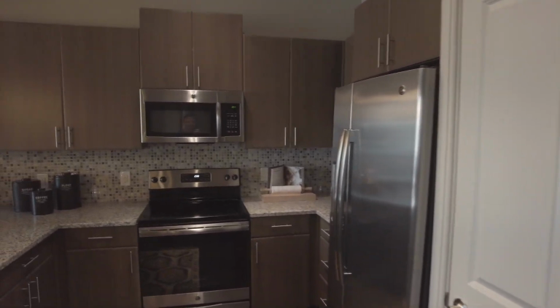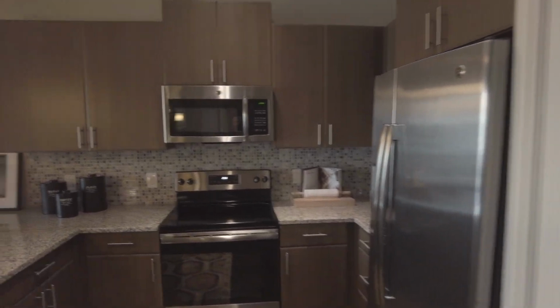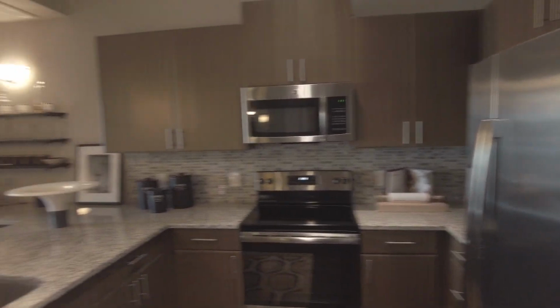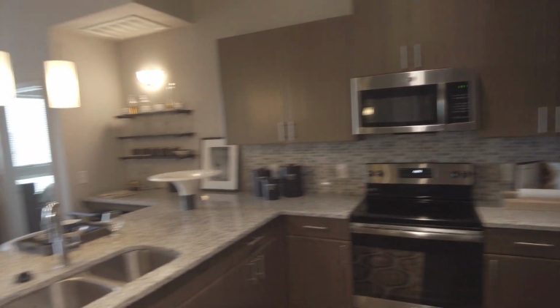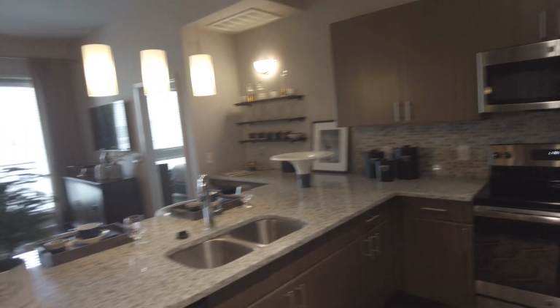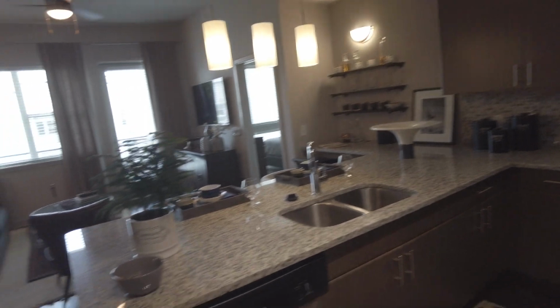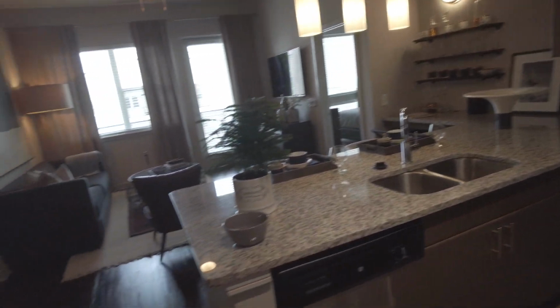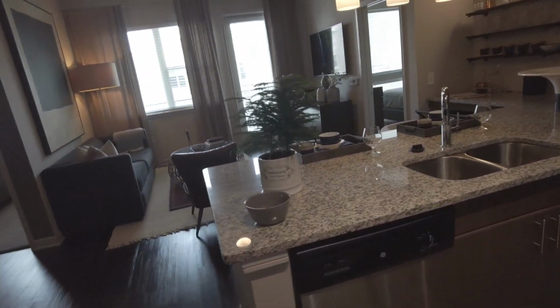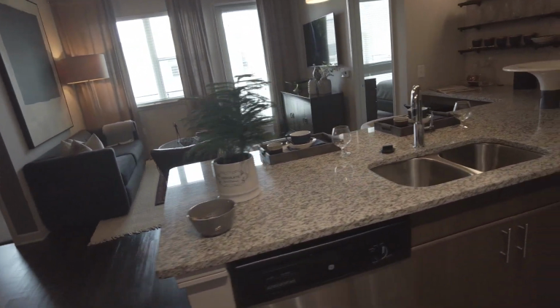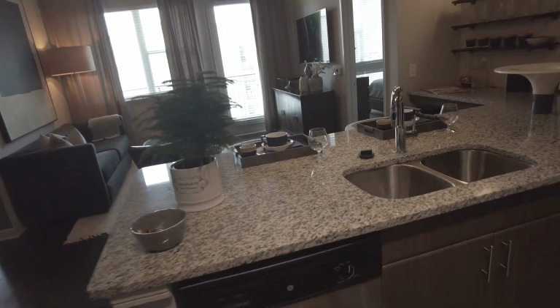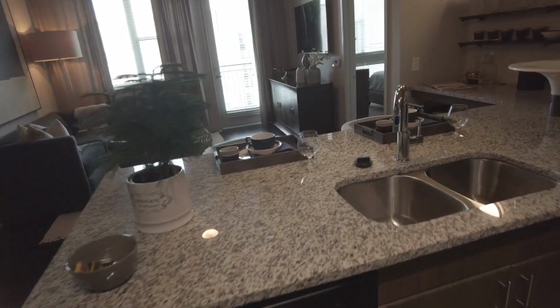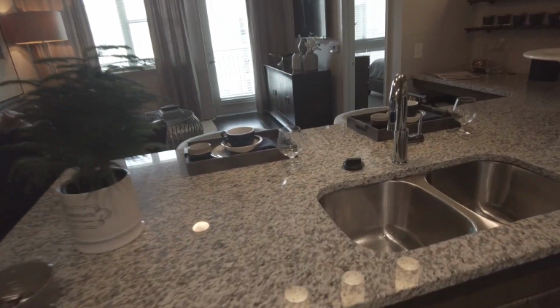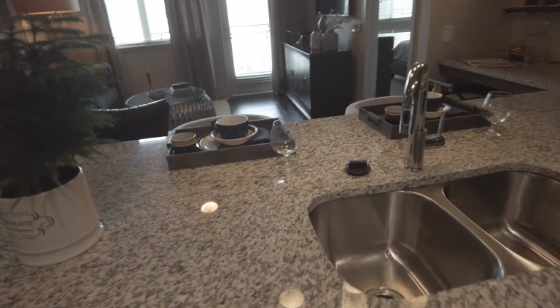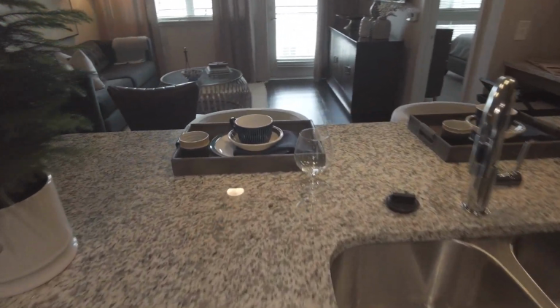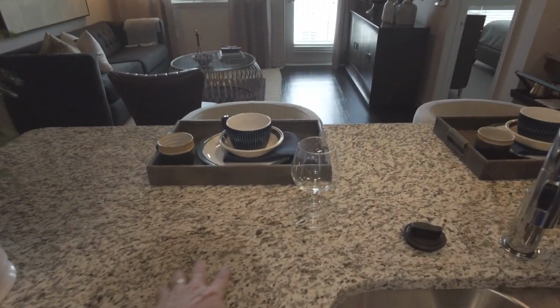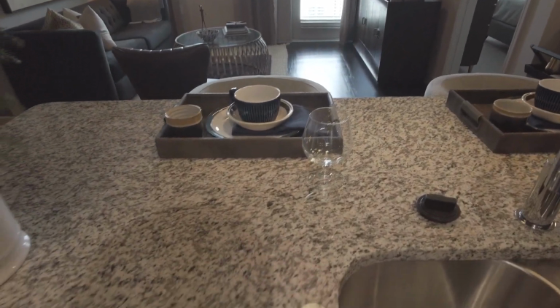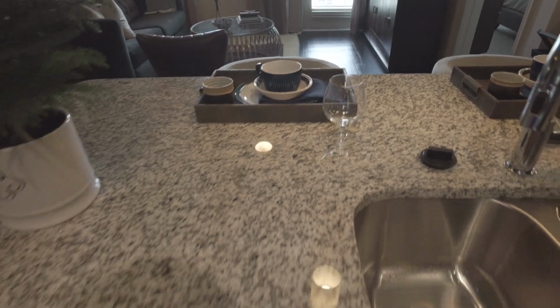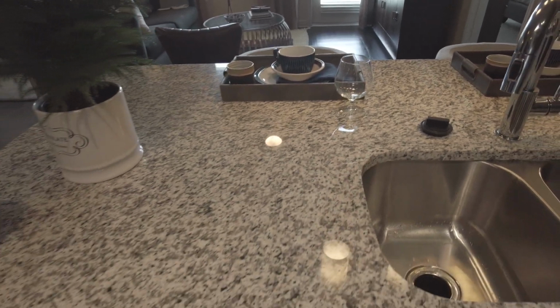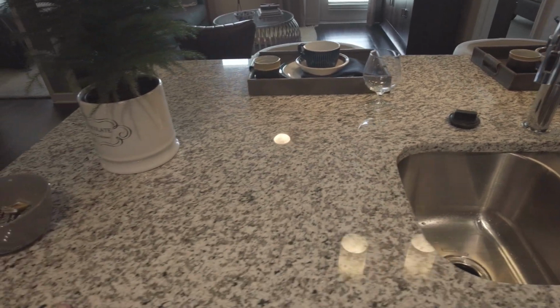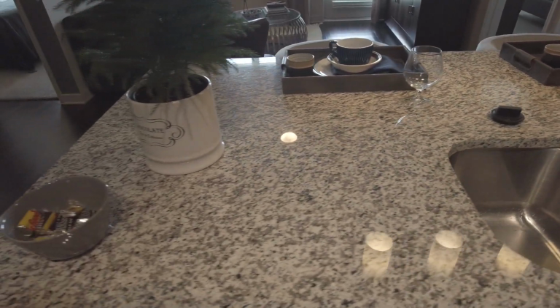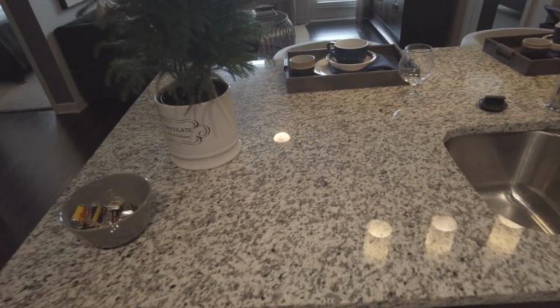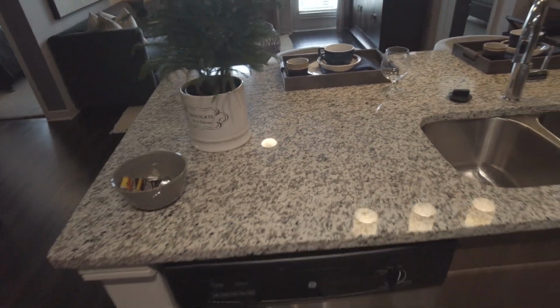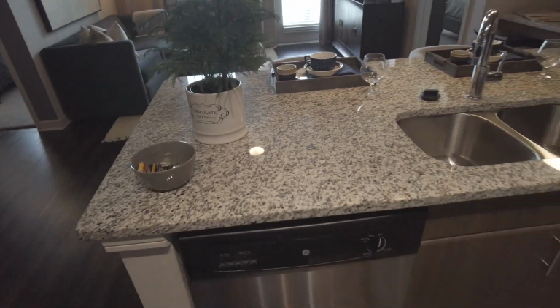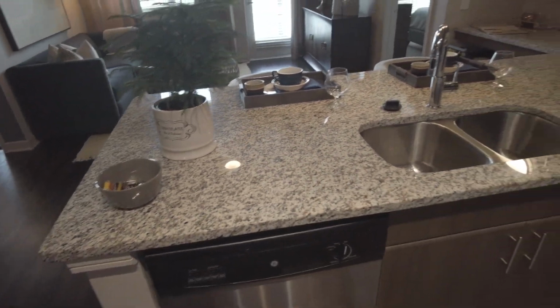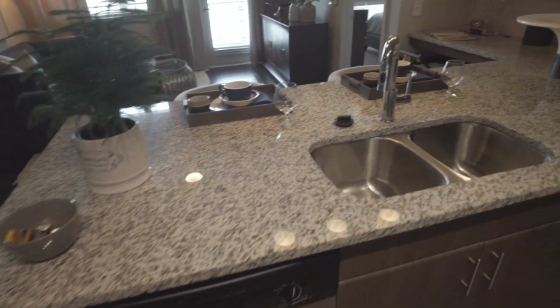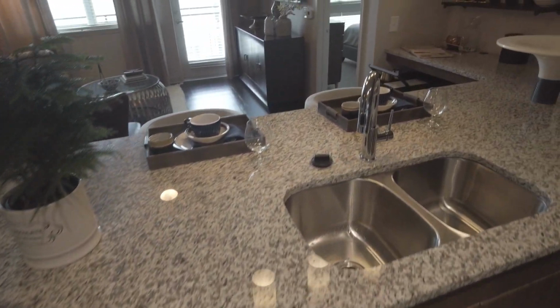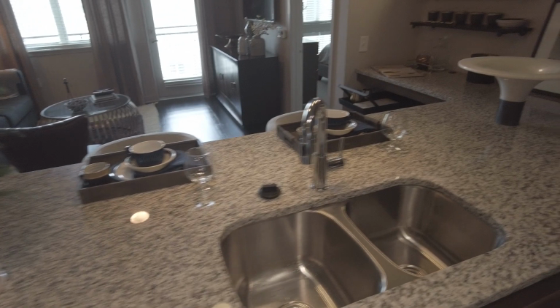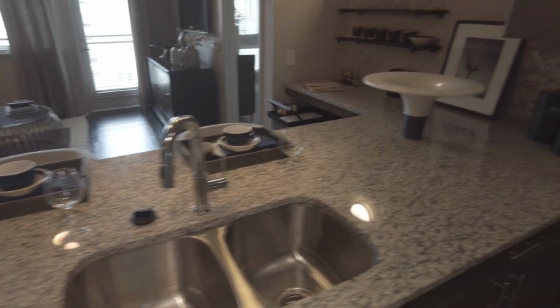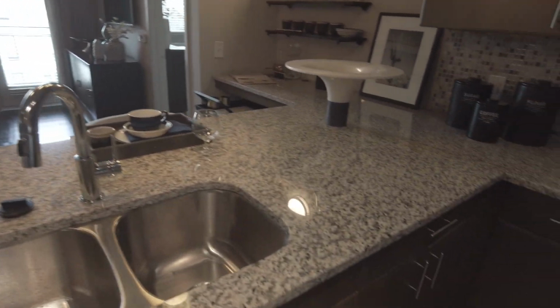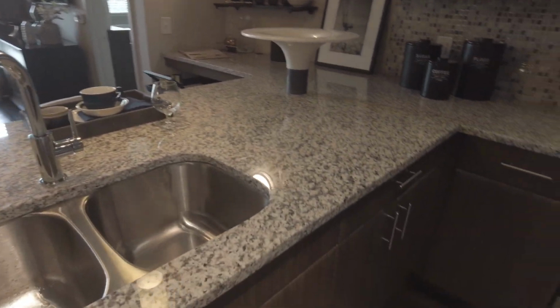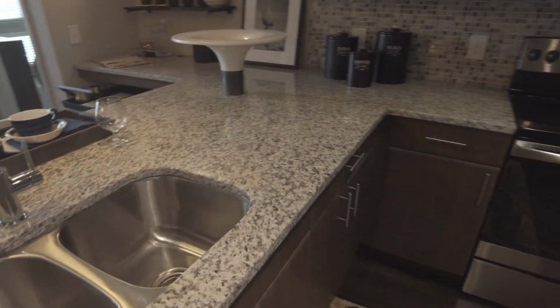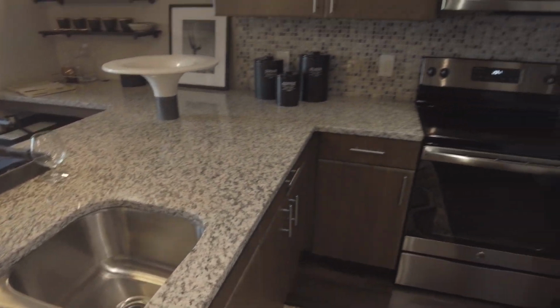Let's look at the kitchen because the kitchen needs a lot of focus. This is beautiful. Look at this kitchen — so much space to do food preparation, to do presenting charcuterie, whatever you need. You've got it in this kitchen. This kitchen is great.